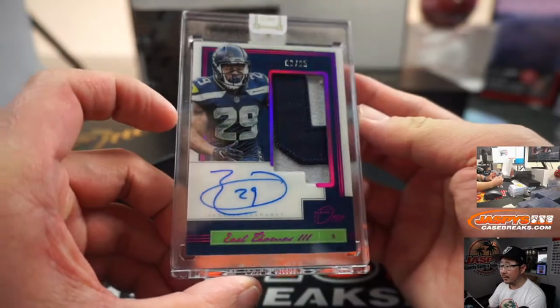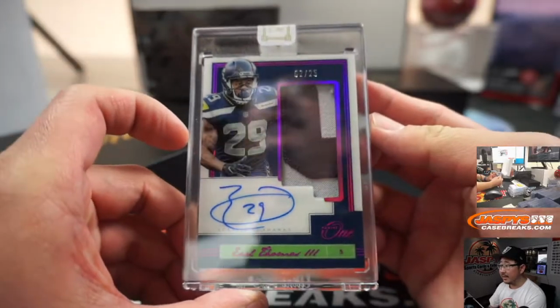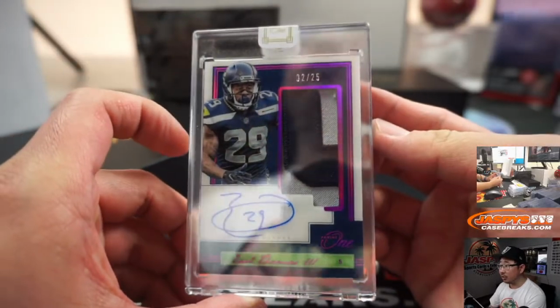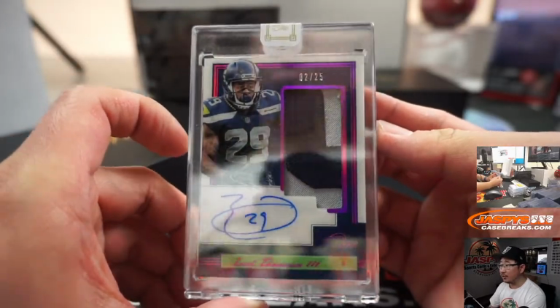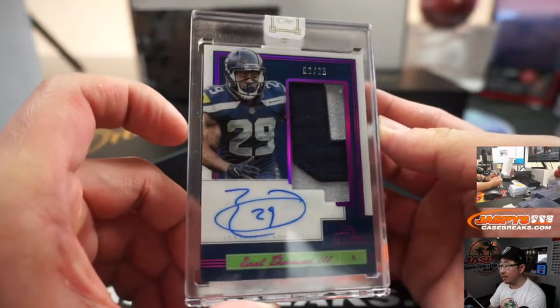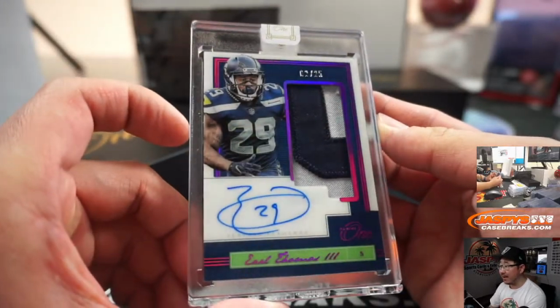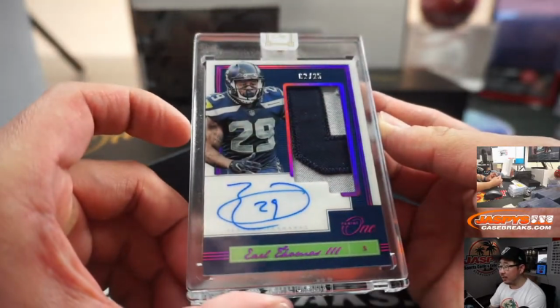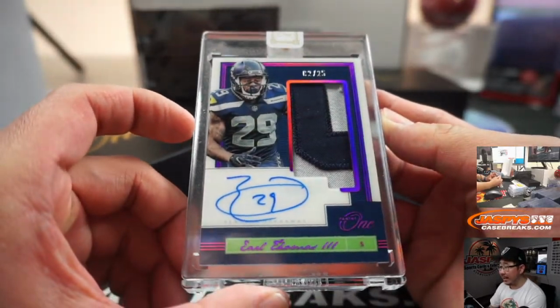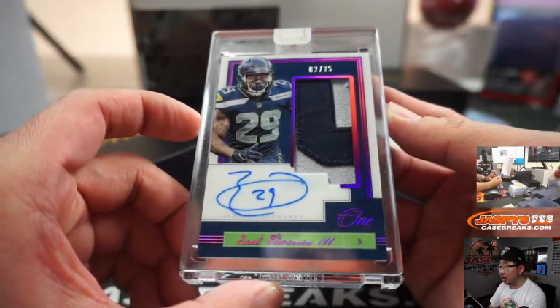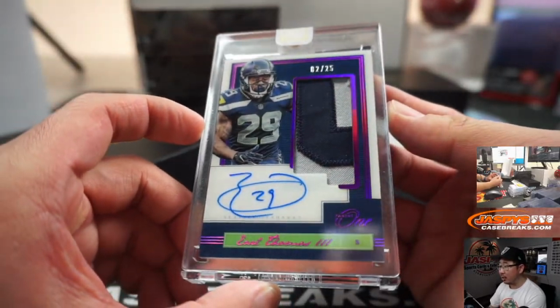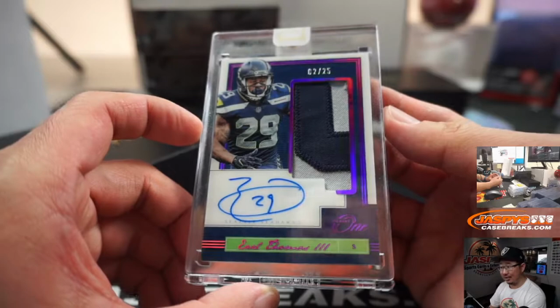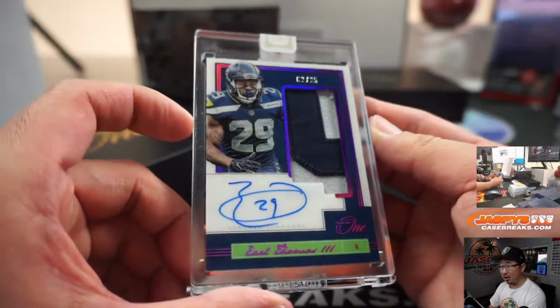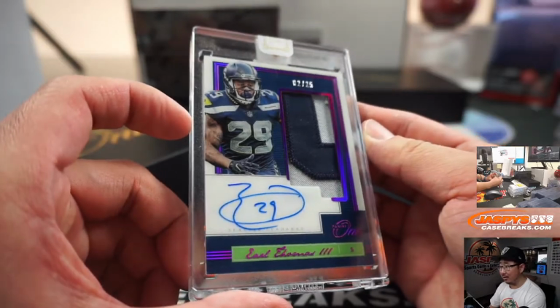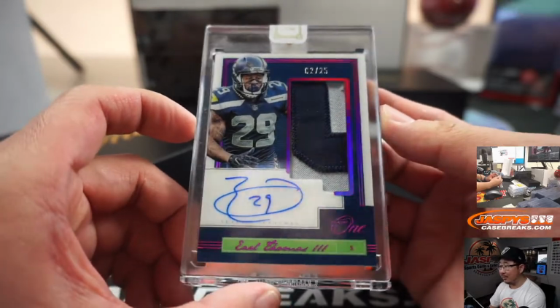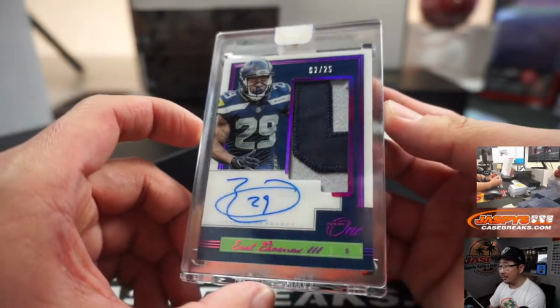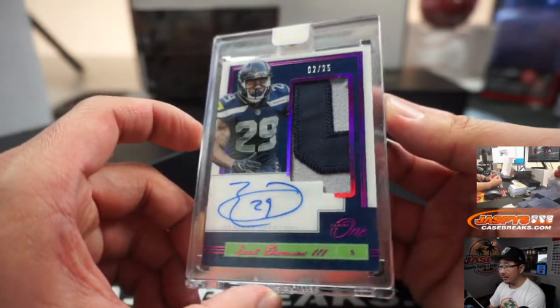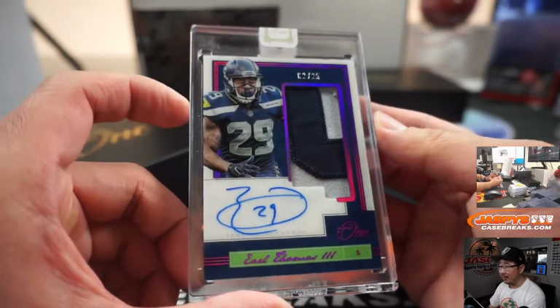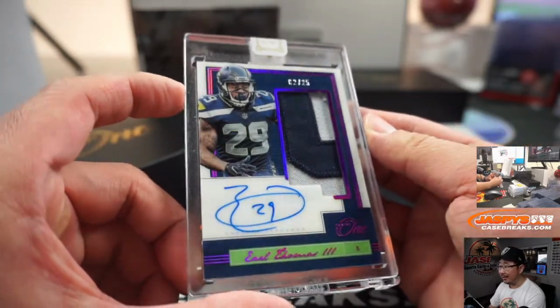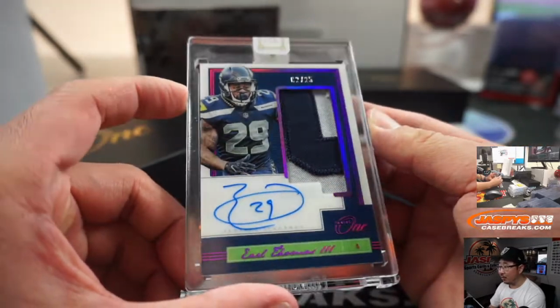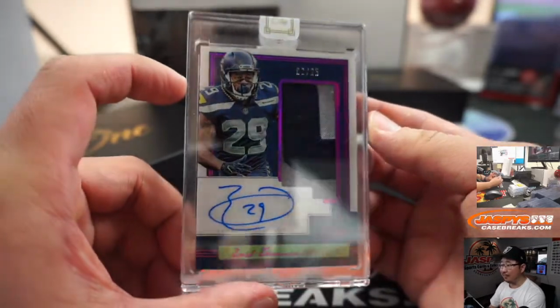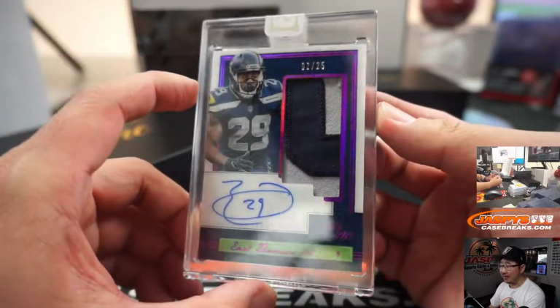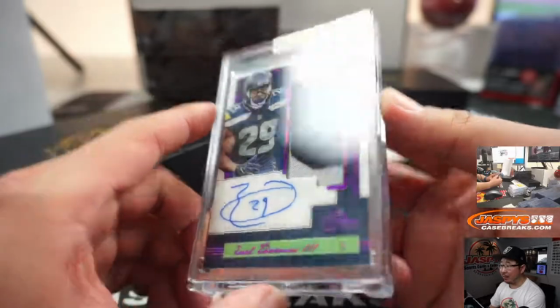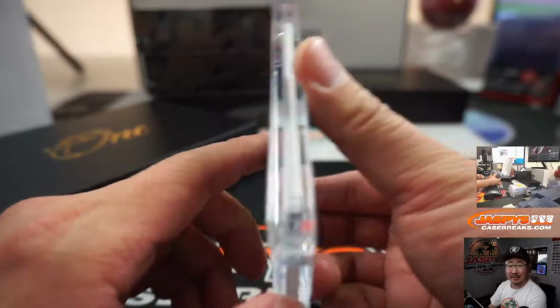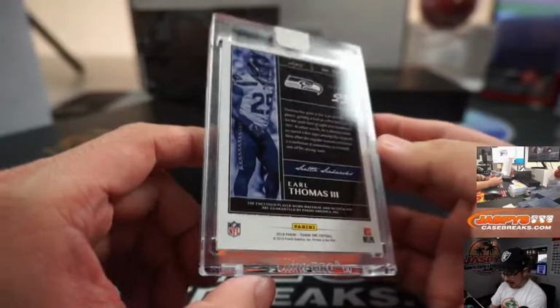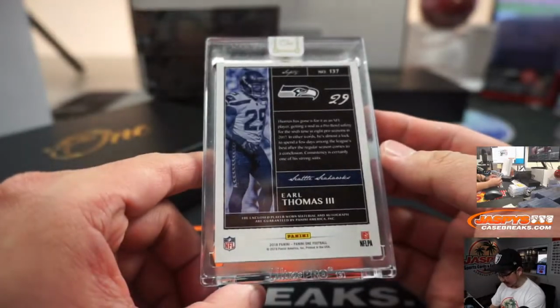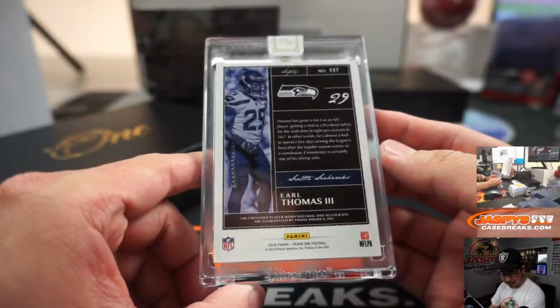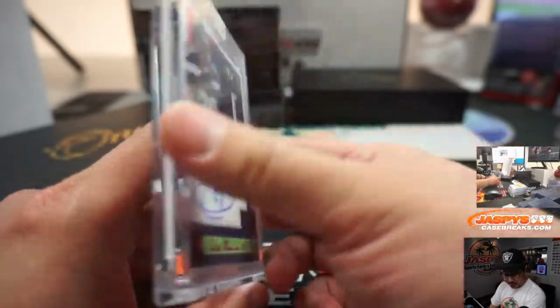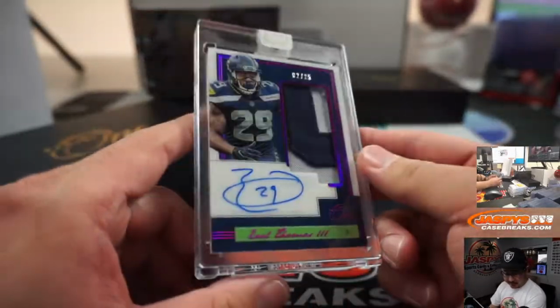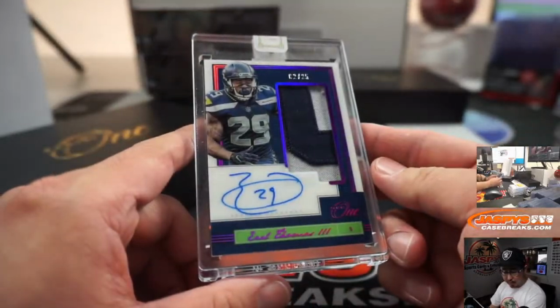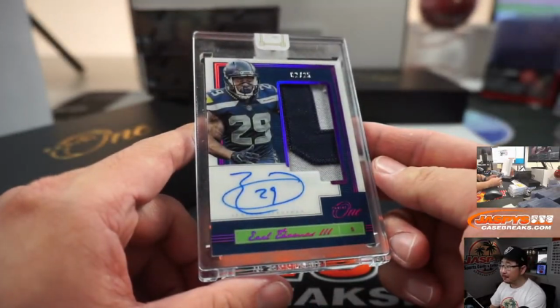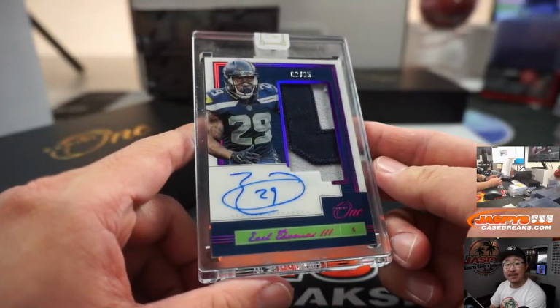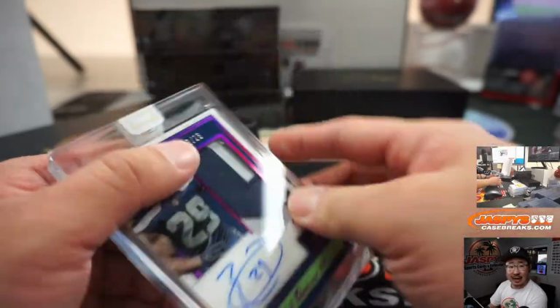Next is Earl Thomas, 2 out of 25, two-color patch. On-card — these are all on-card. I like that sort of purple refractory foil-ness that they have there, it looks cool. That goes to Brett and the Seahawks.